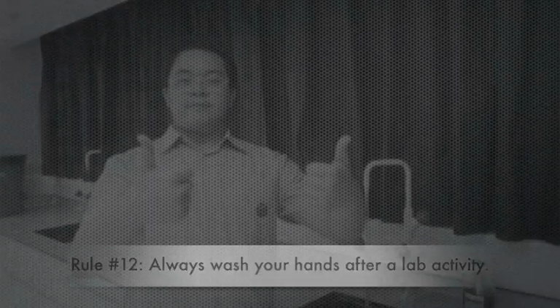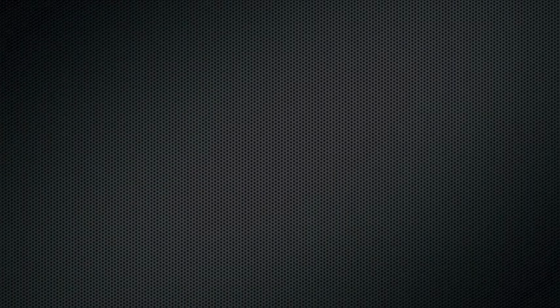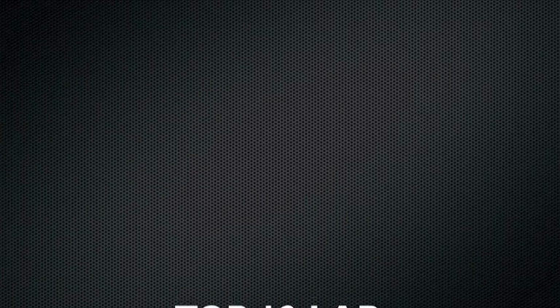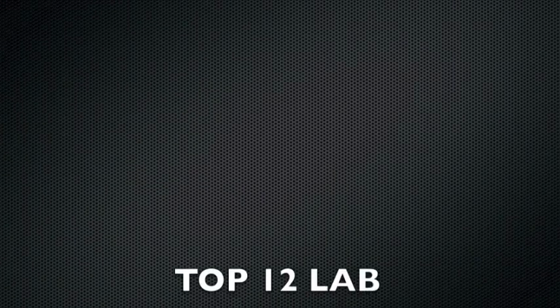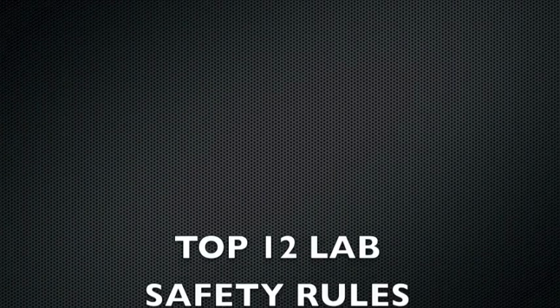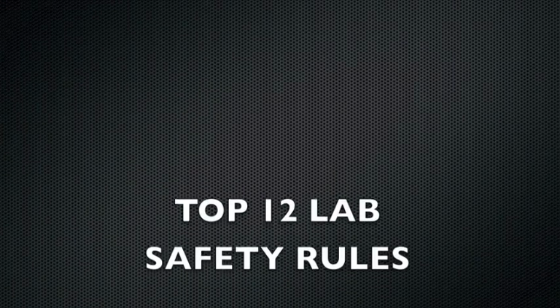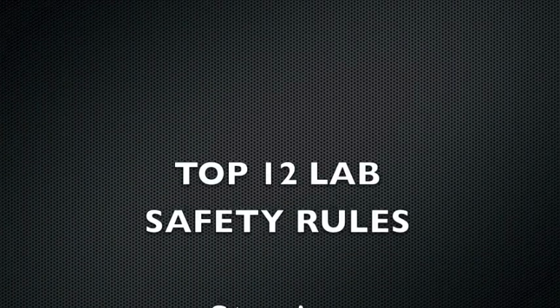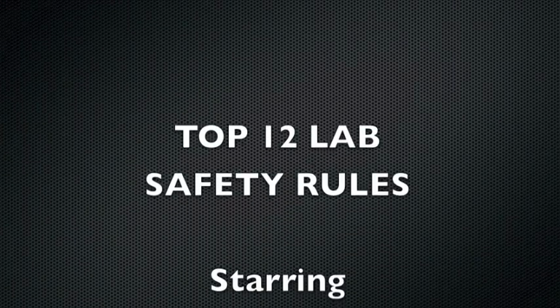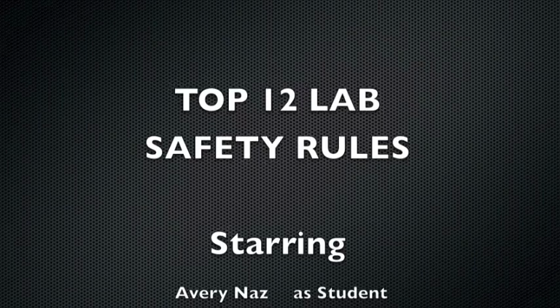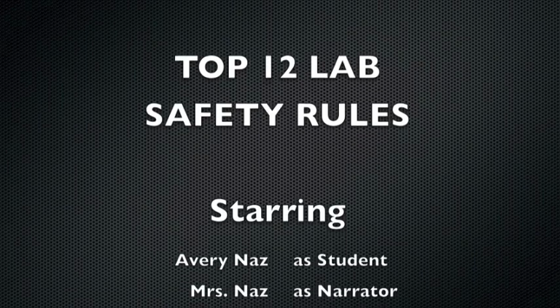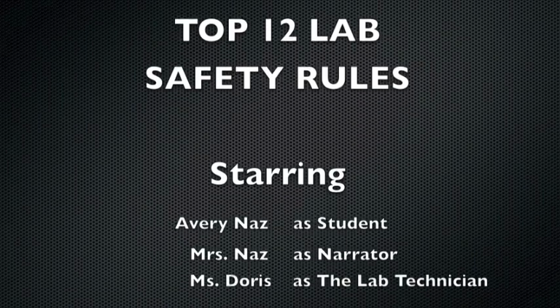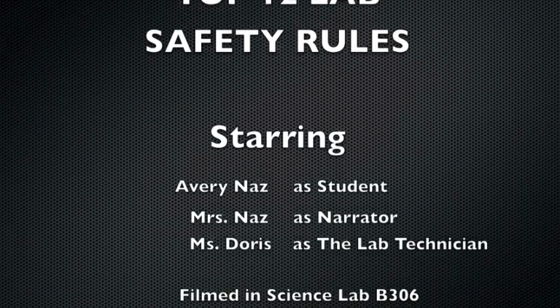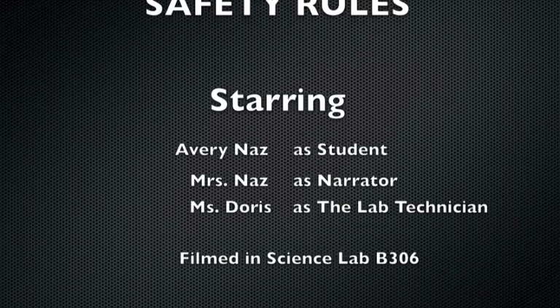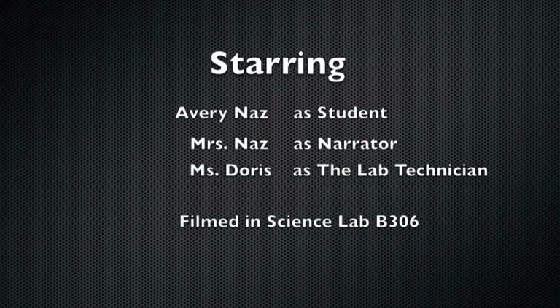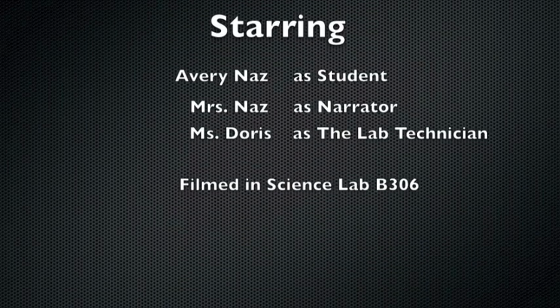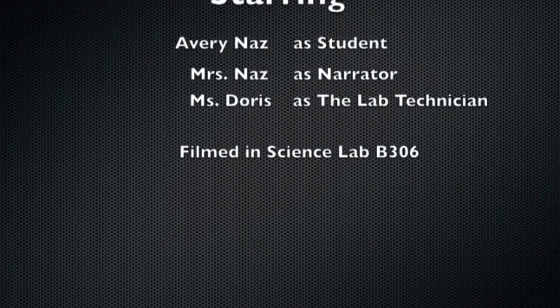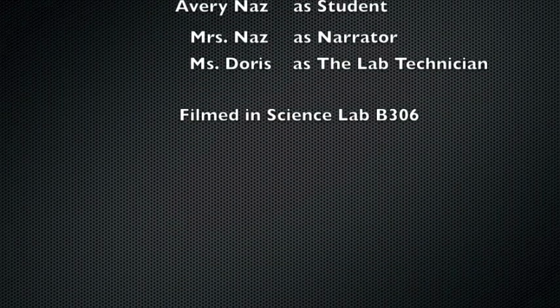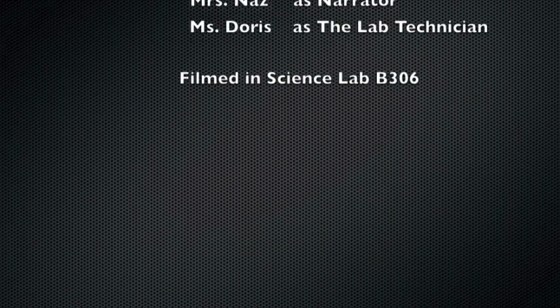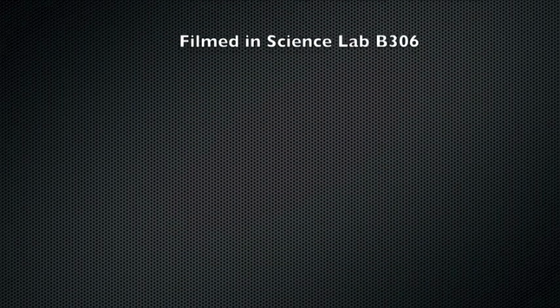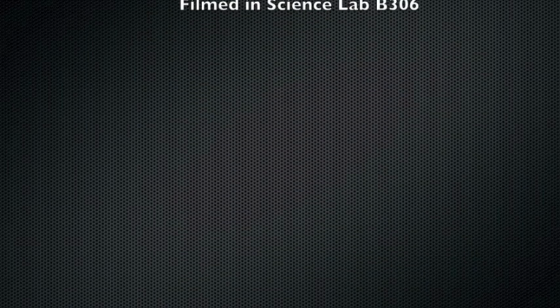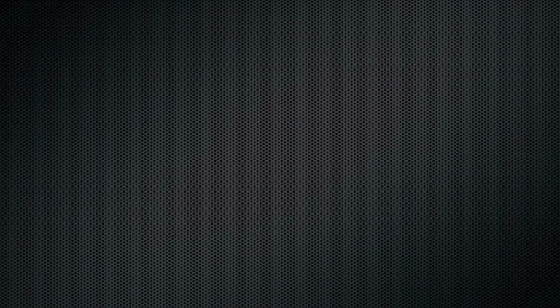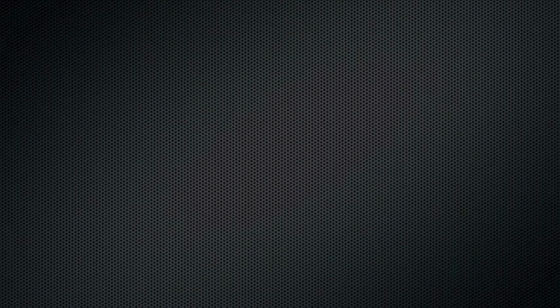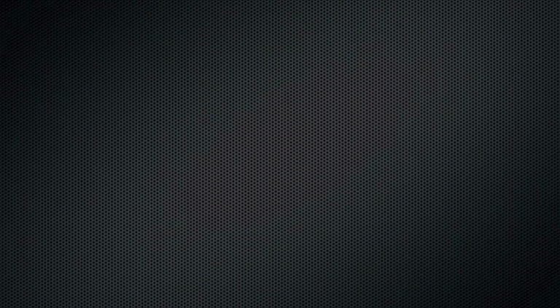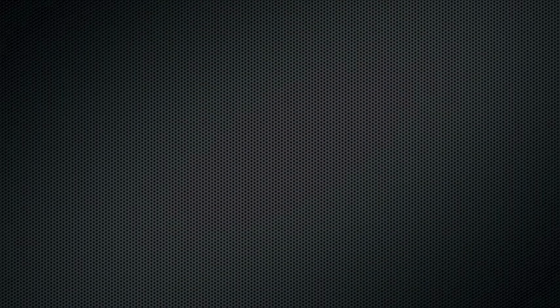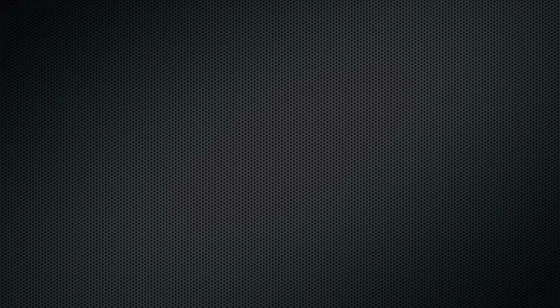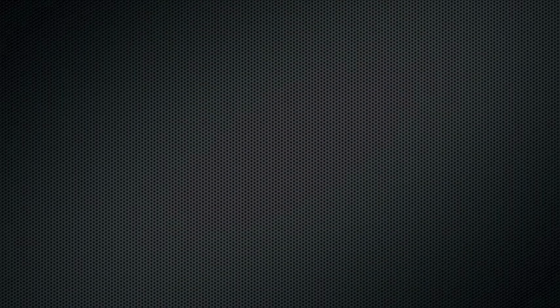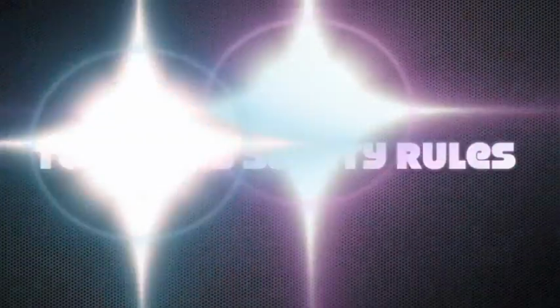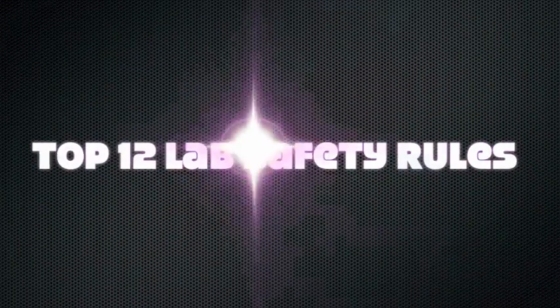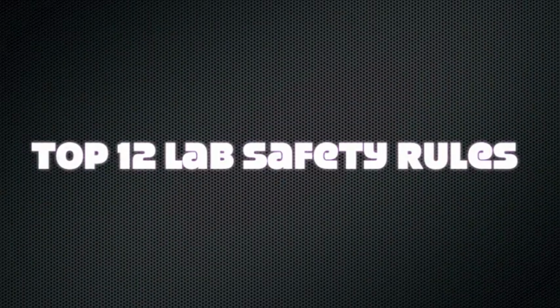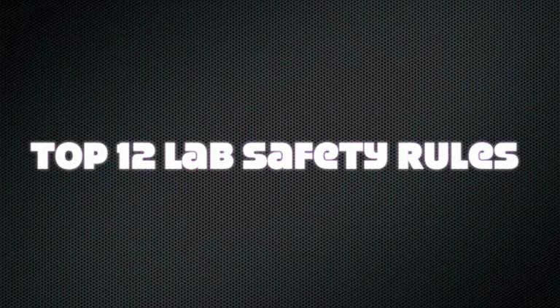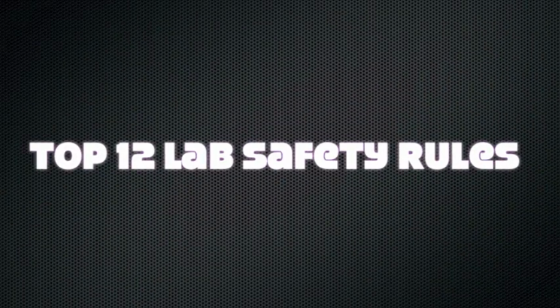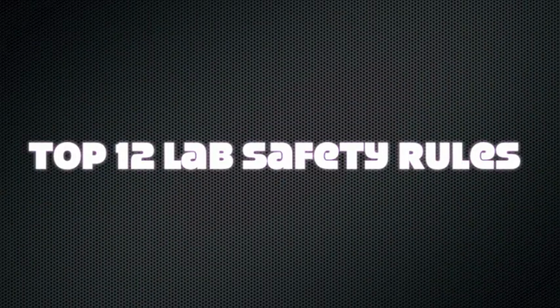Okay boys and girls, I hope you take these rules to heart. Practicing lab safety is better than dealing with accidents.